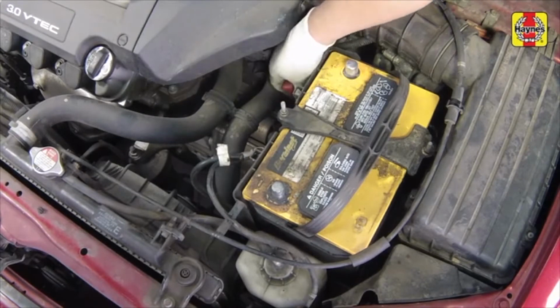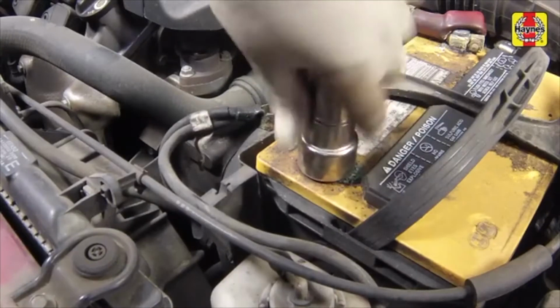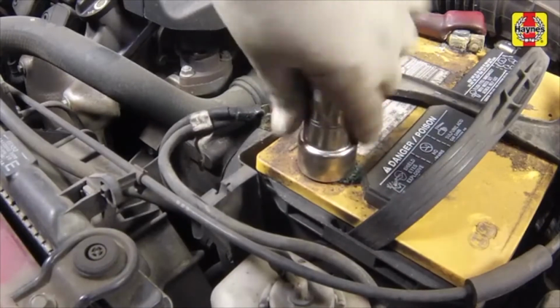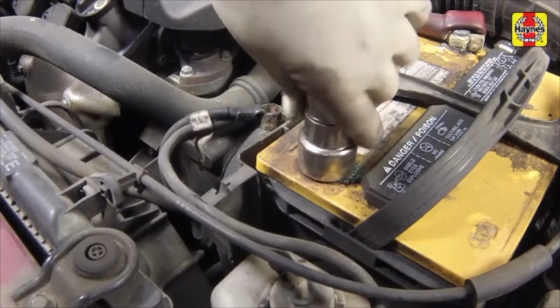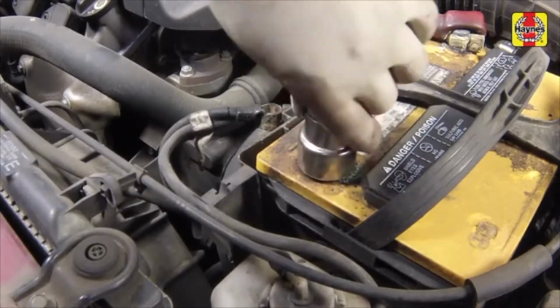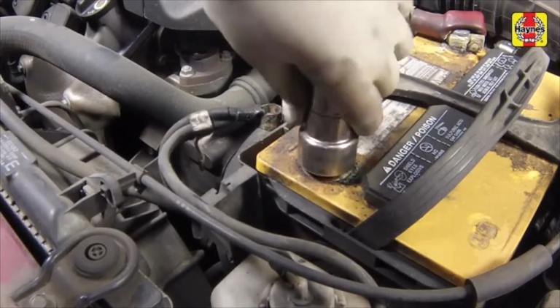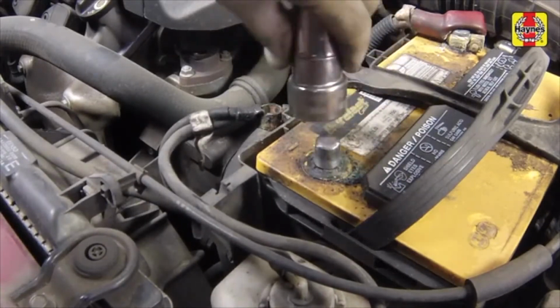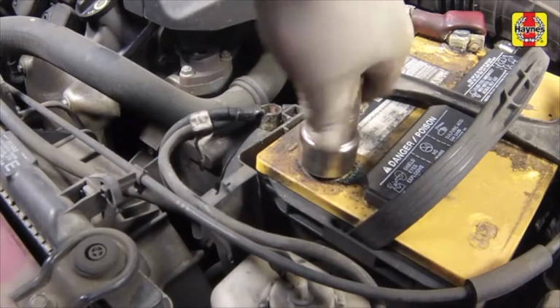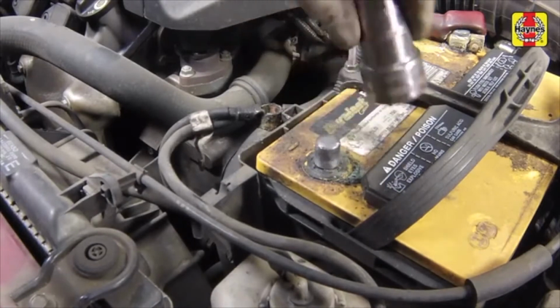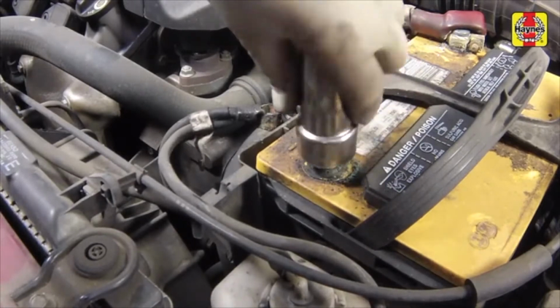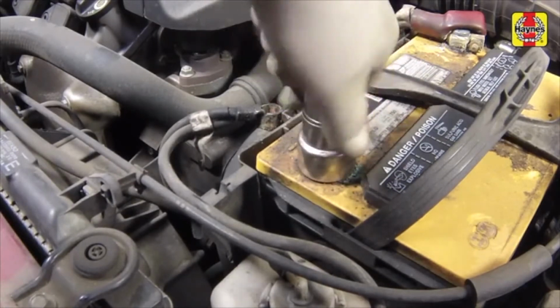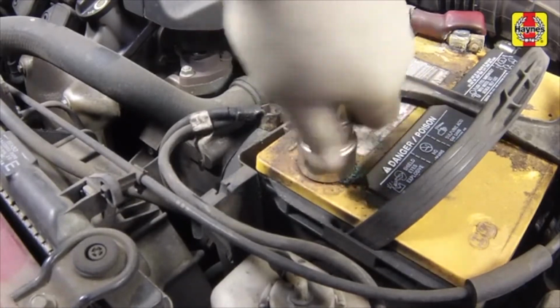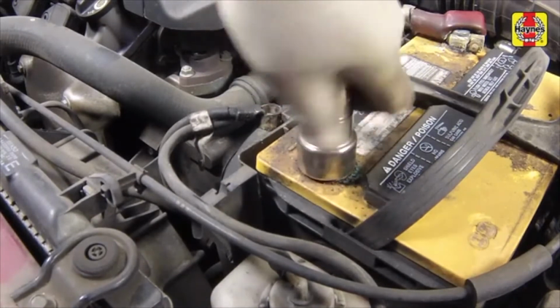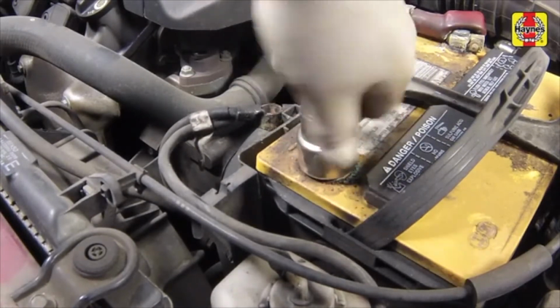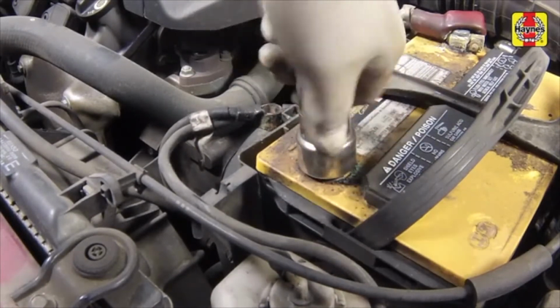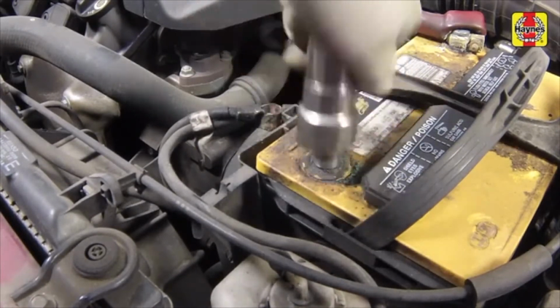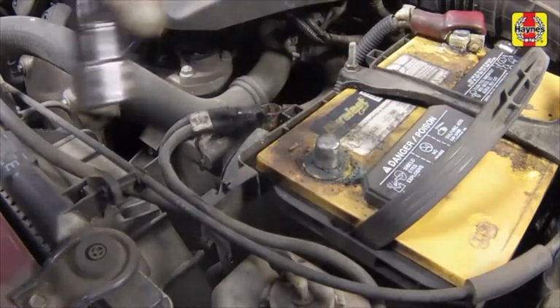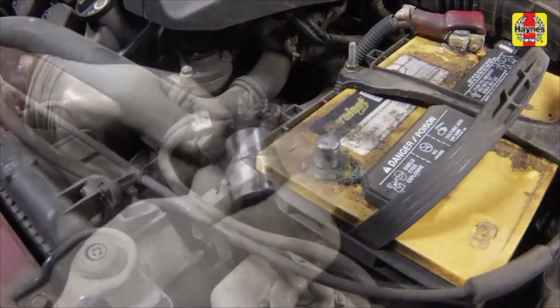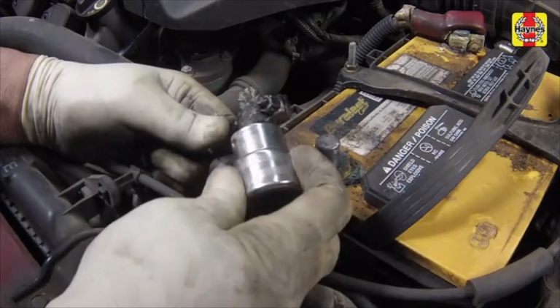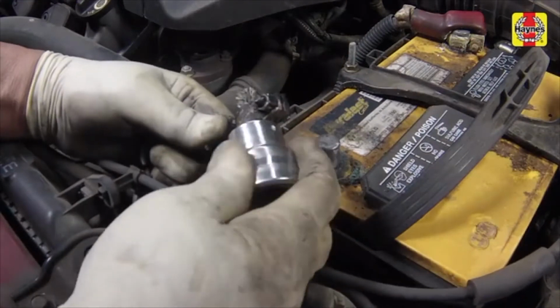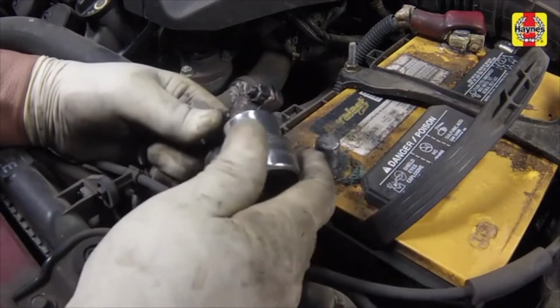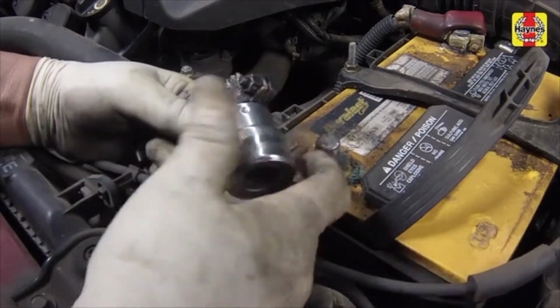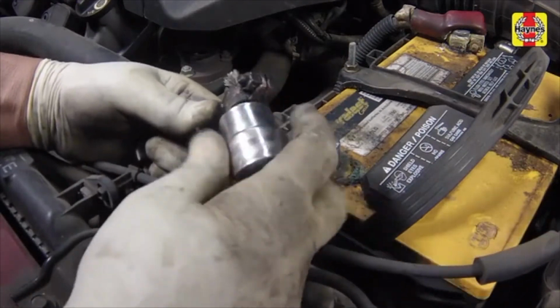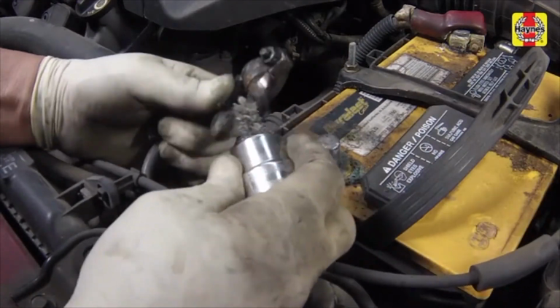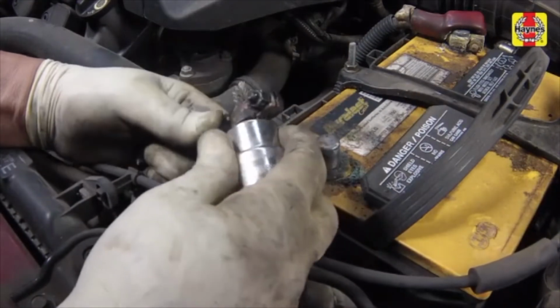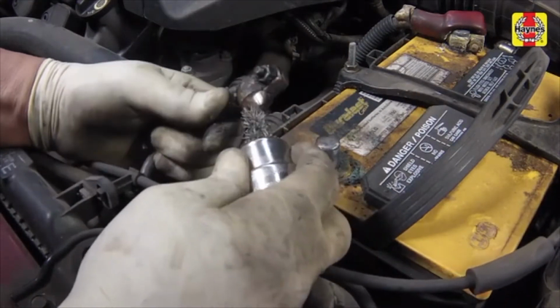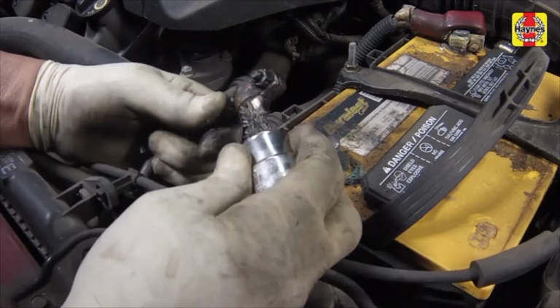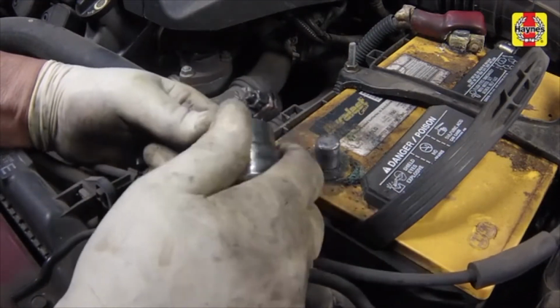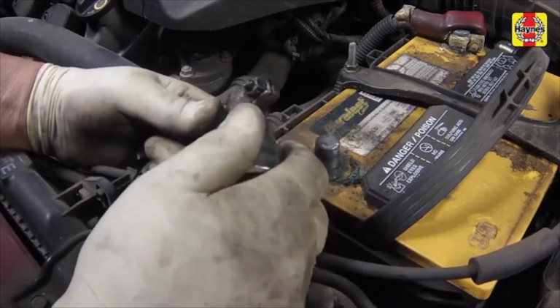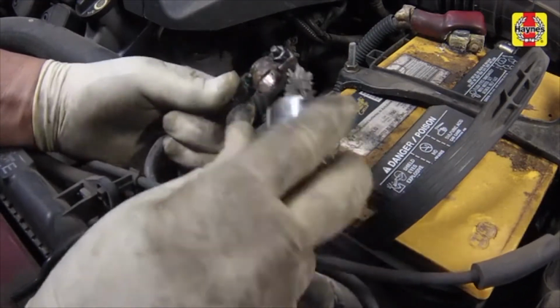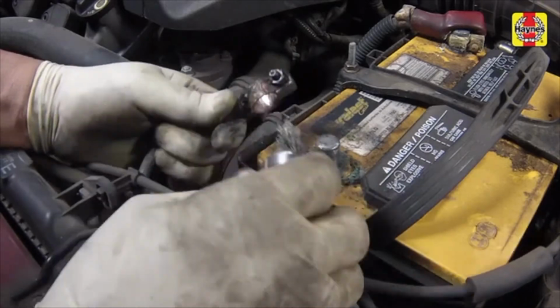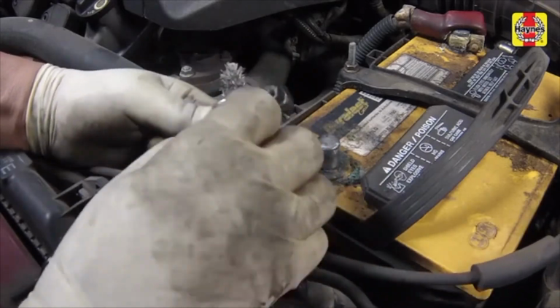If the battery posts or cables need cleaning, clean them with a battery brush to ensure a clean connection. Clean up any debris from around the battery. Note that this step is better performed with the battery removed.